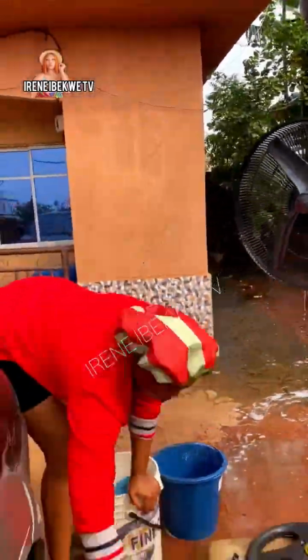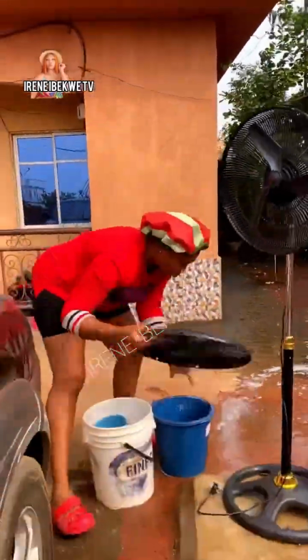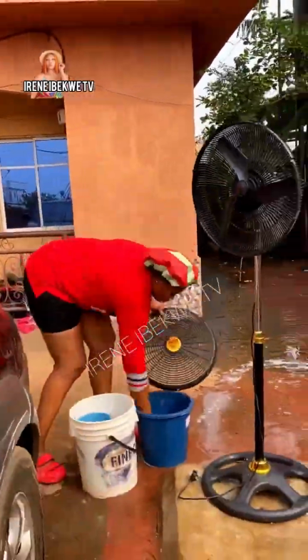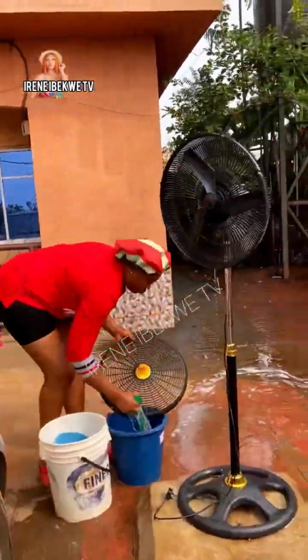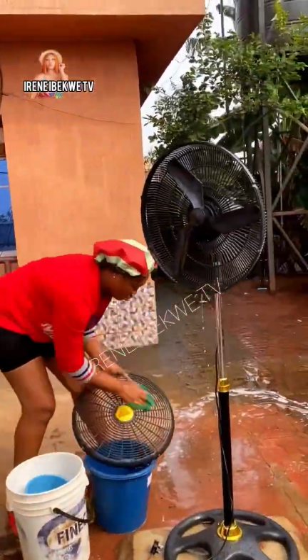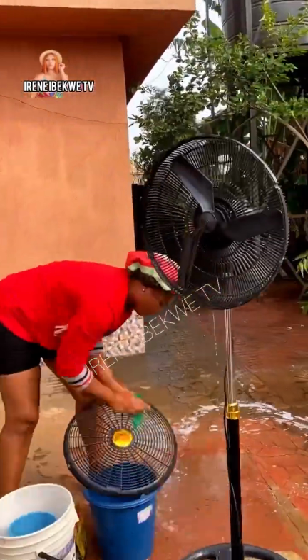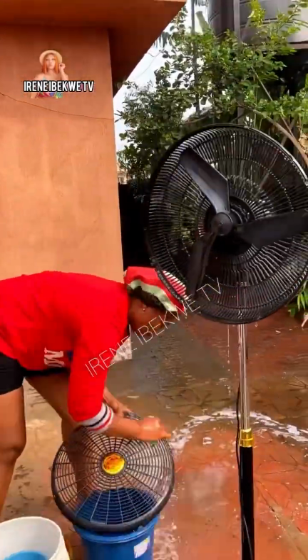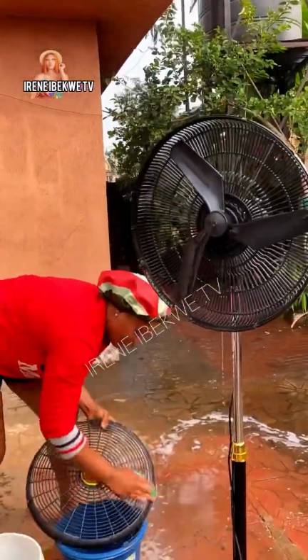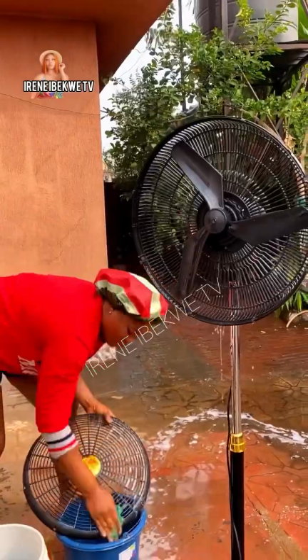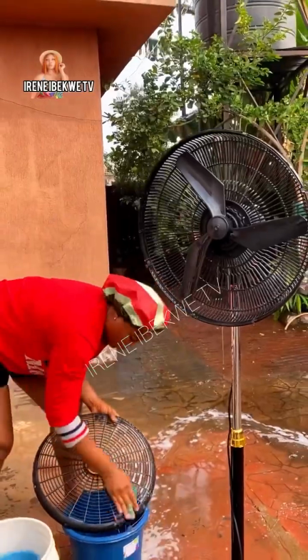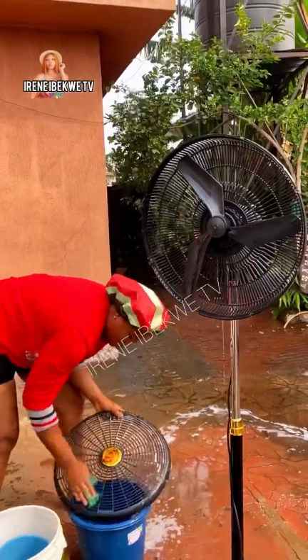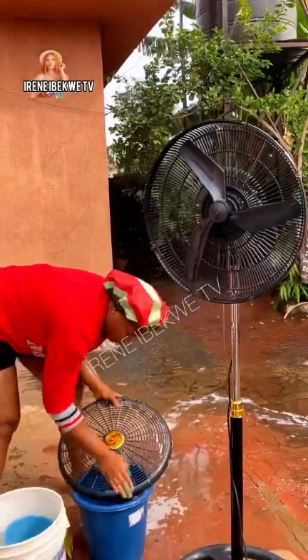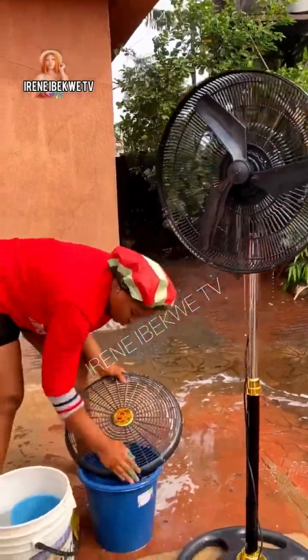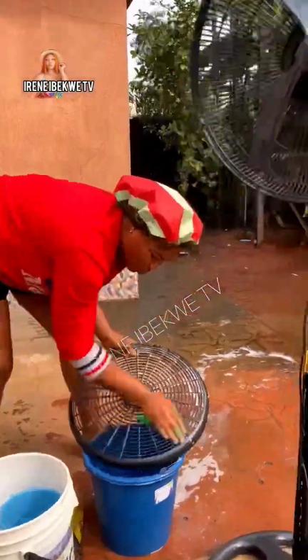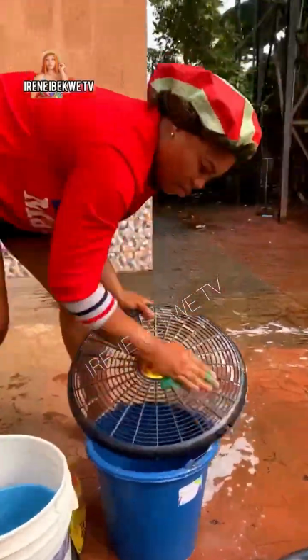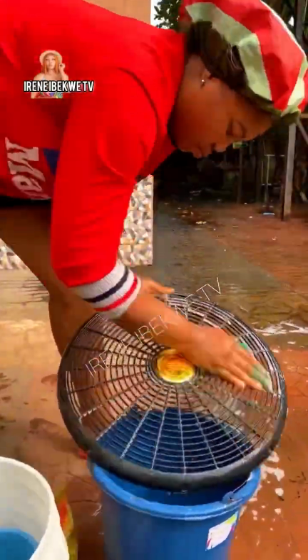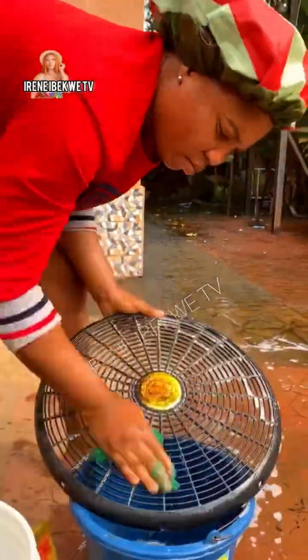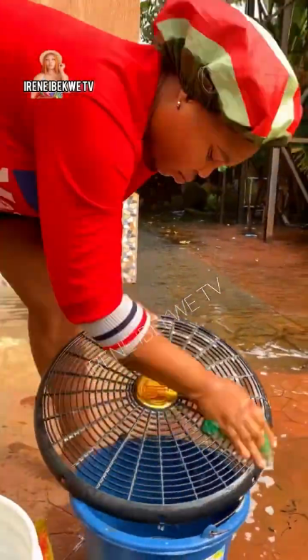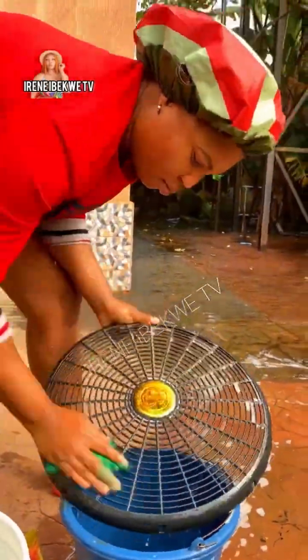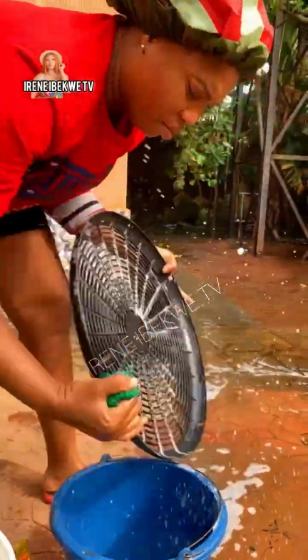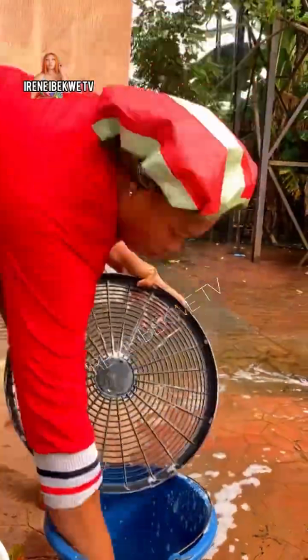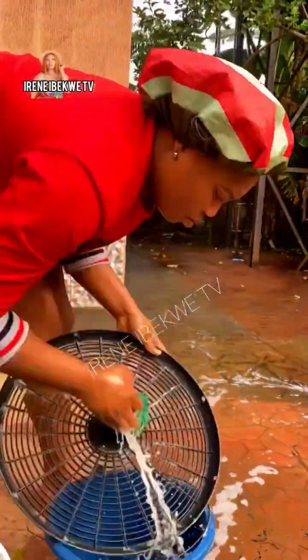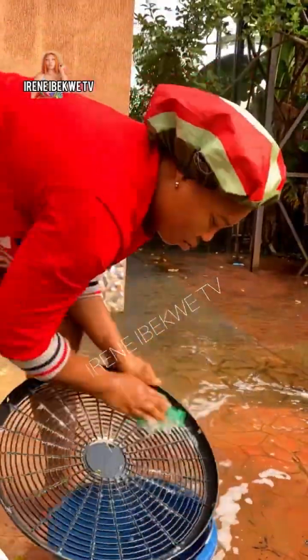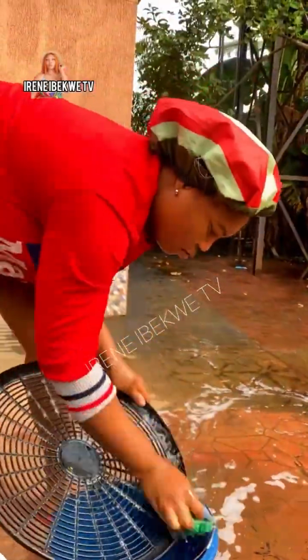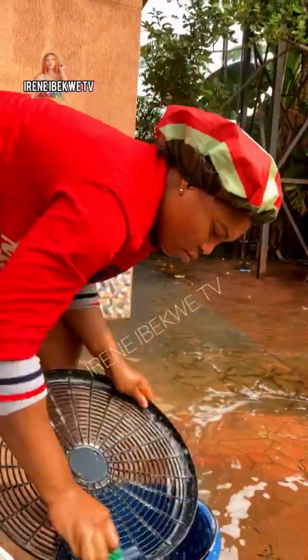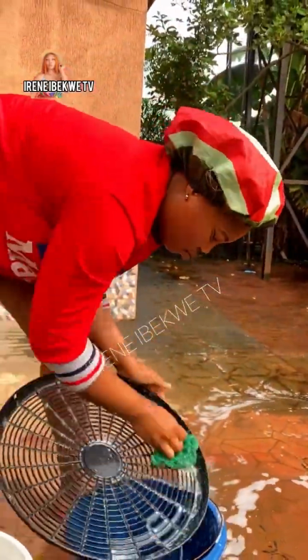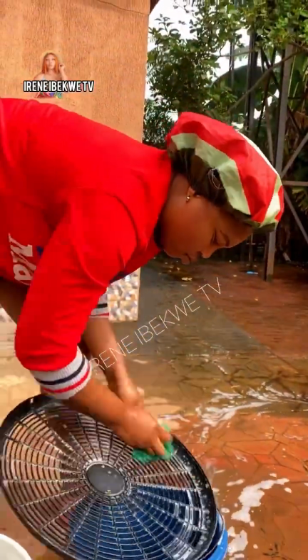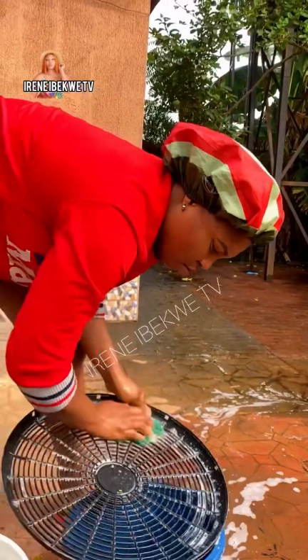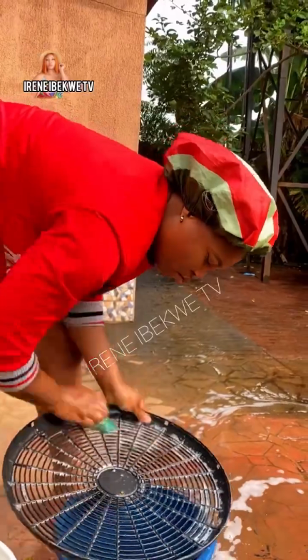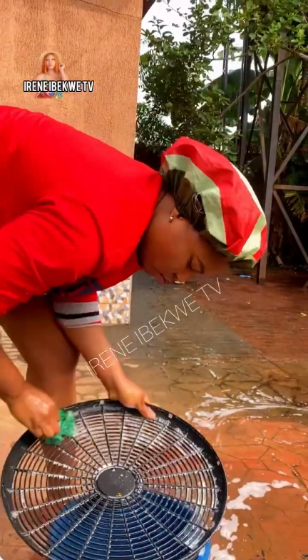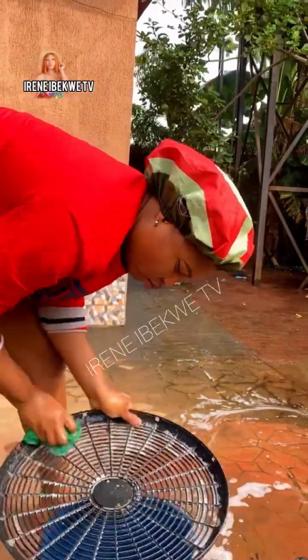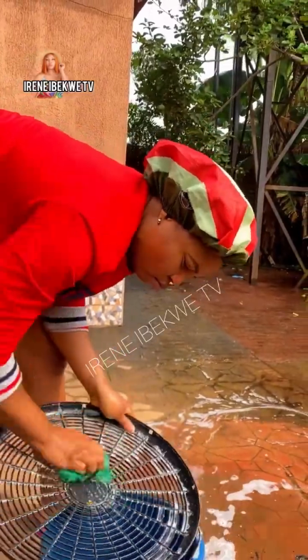When you are done rinsing the fan, go for the cover. Wash it very well, scrub out all the dirt — all the grime. Wash it inside and out.